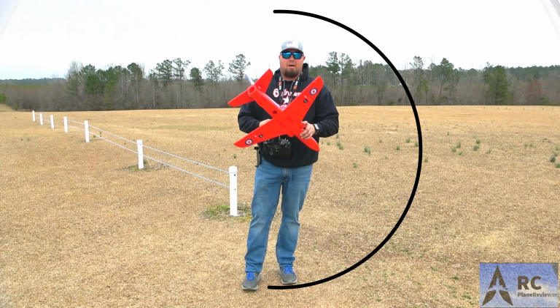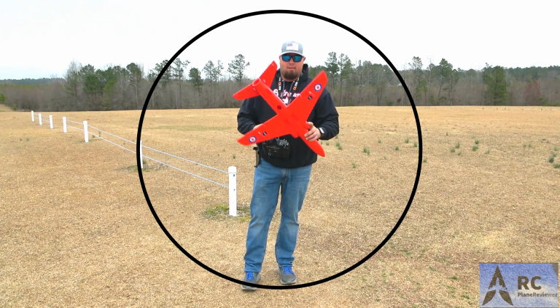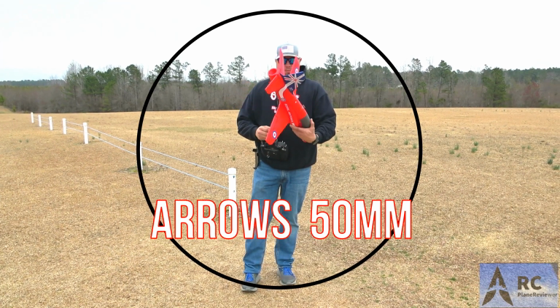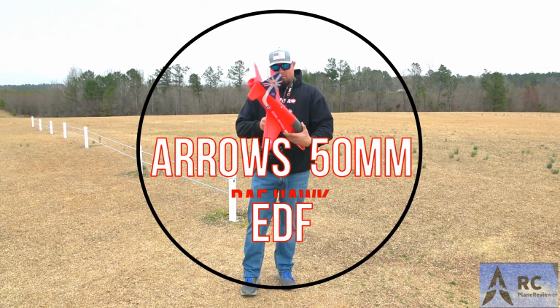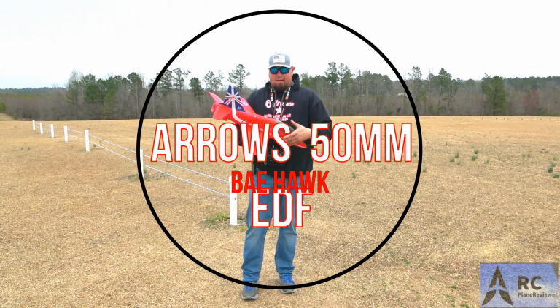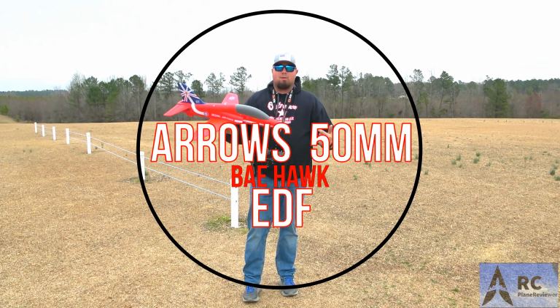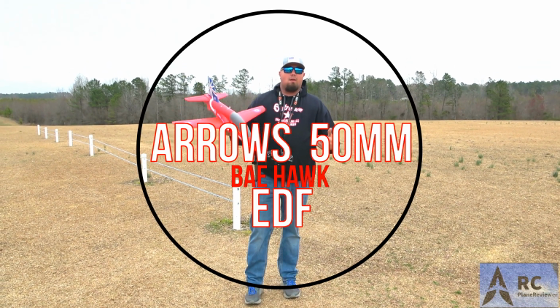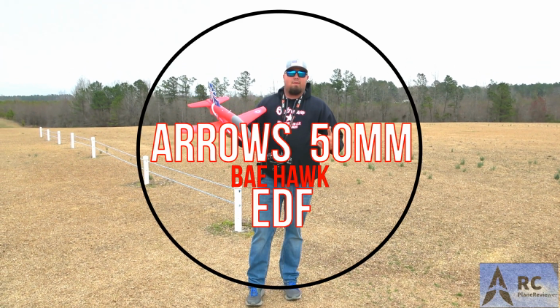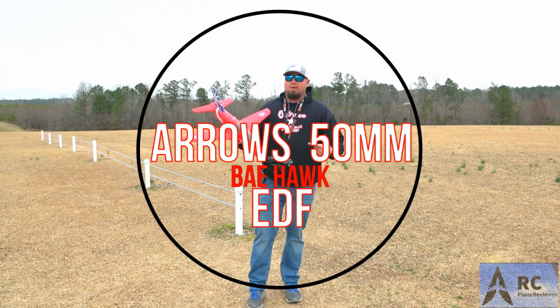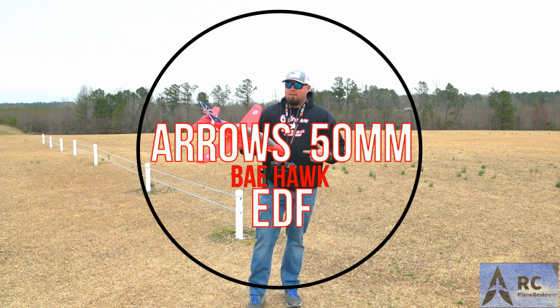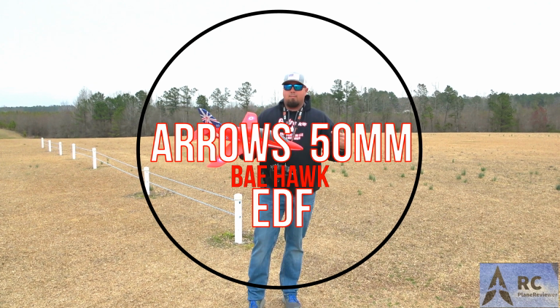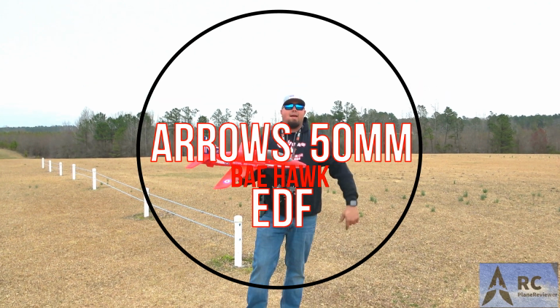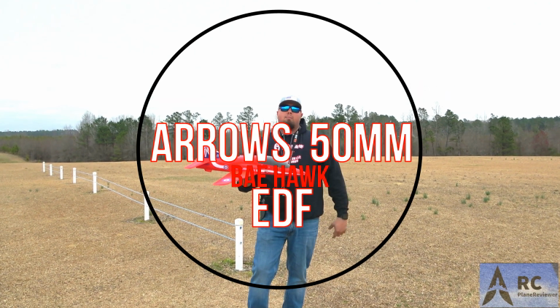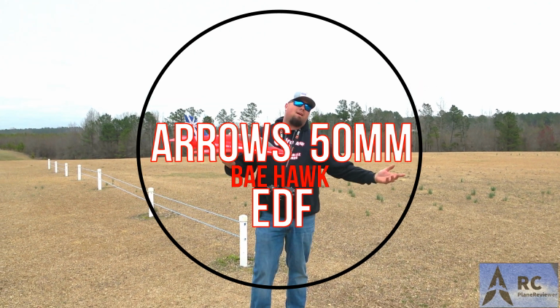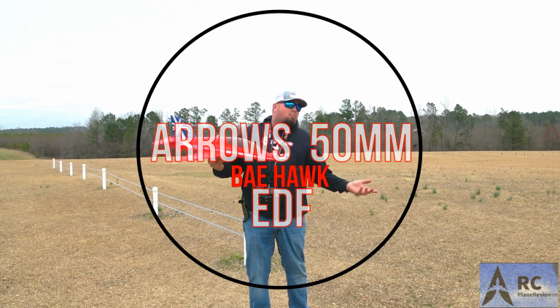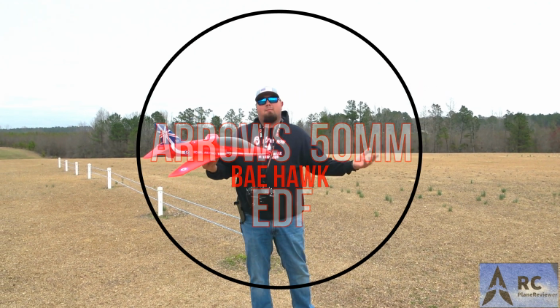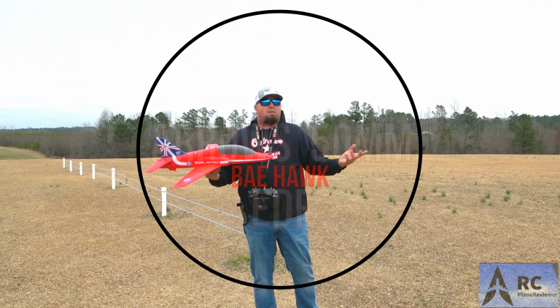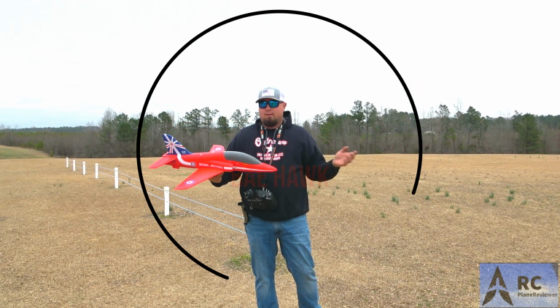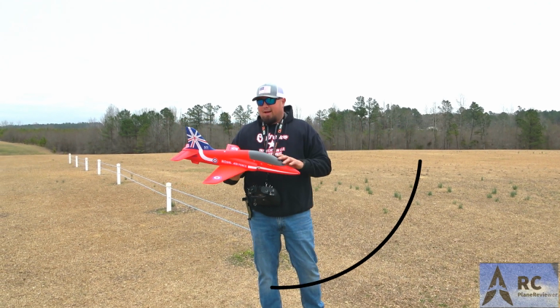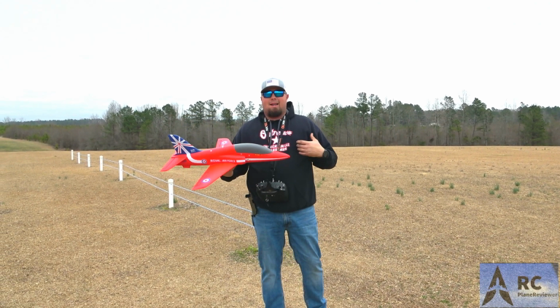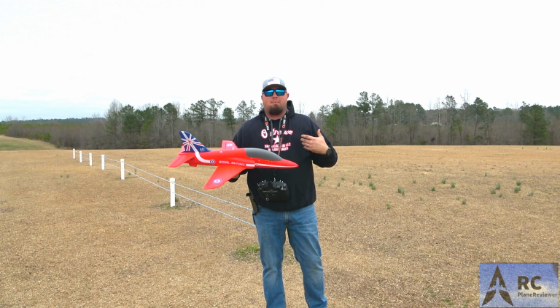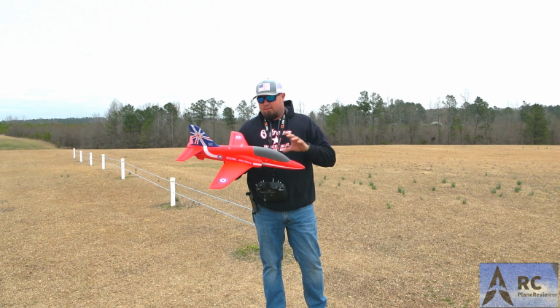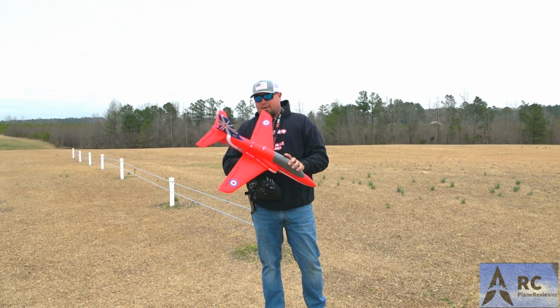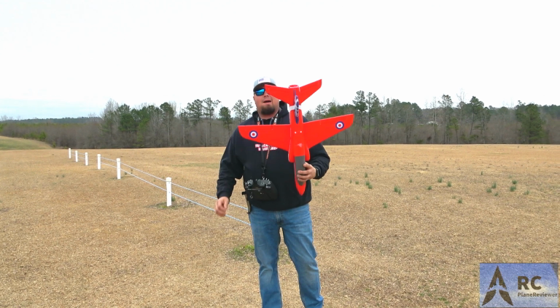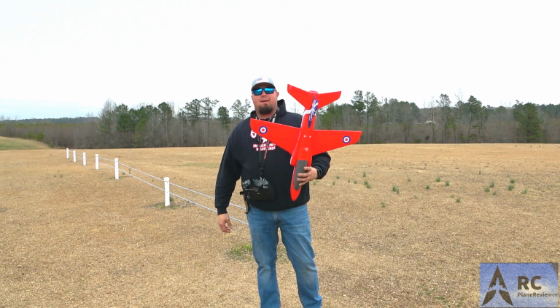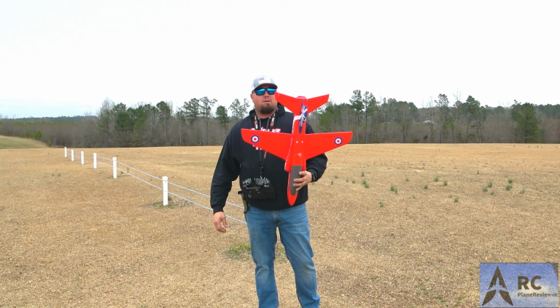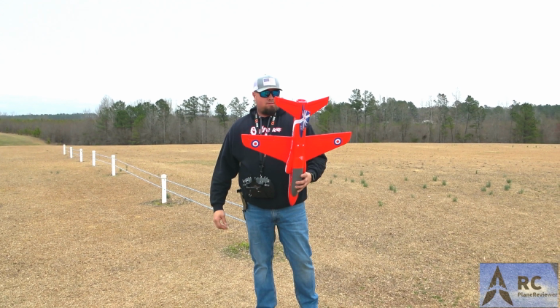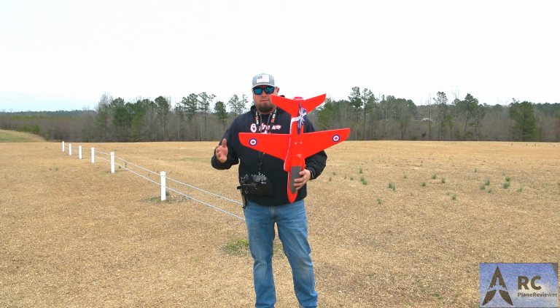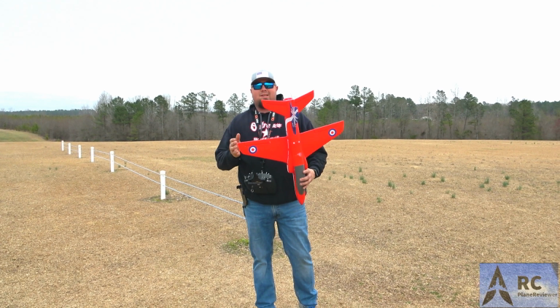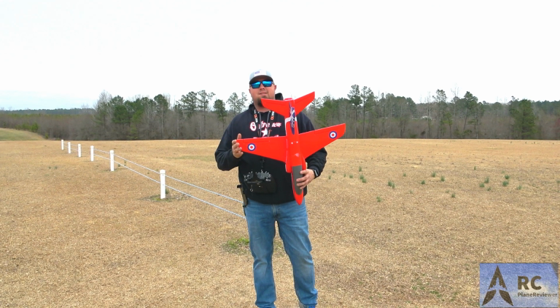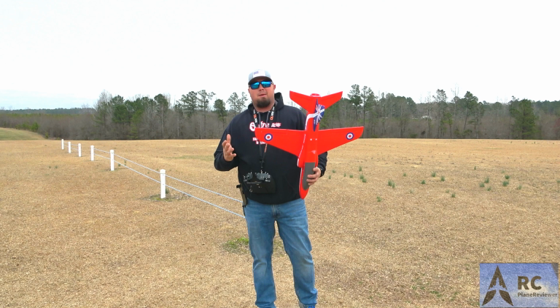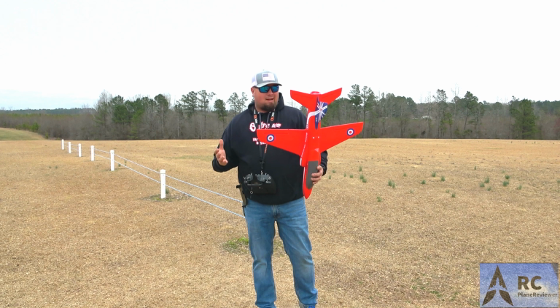Jeff, what you got, man? Check it out - I got the little arrows. Bayhawk, B-A-E, whatever. That's a little tiny thing. It's got a 4,500KV brushless motor and a 26-inch wingspan, man. It's tiny.